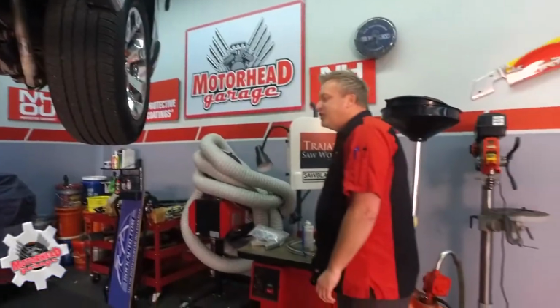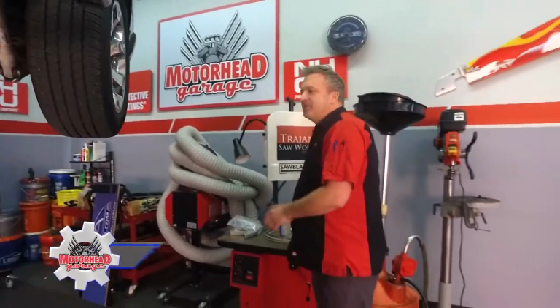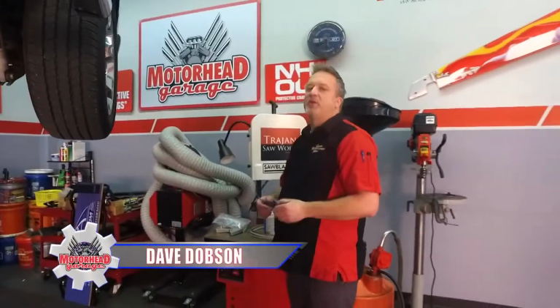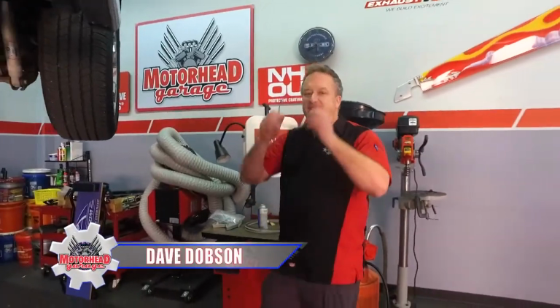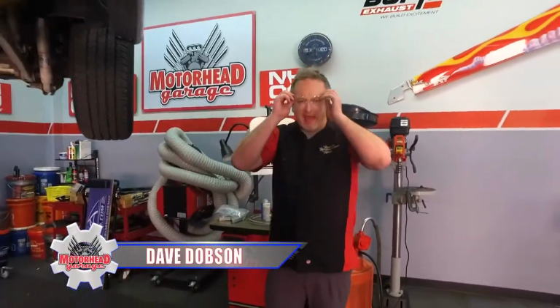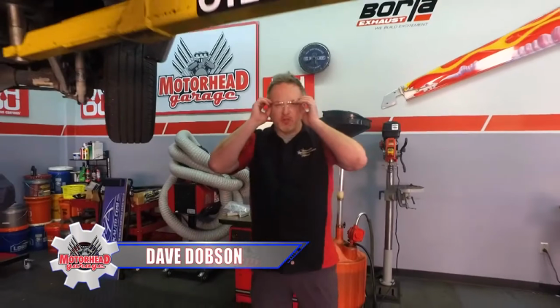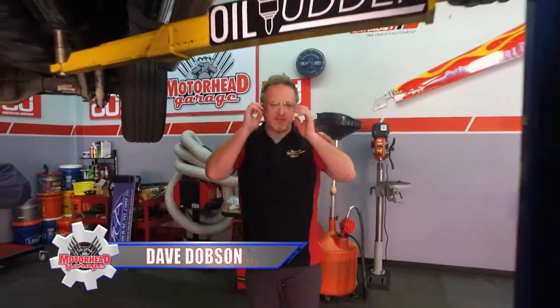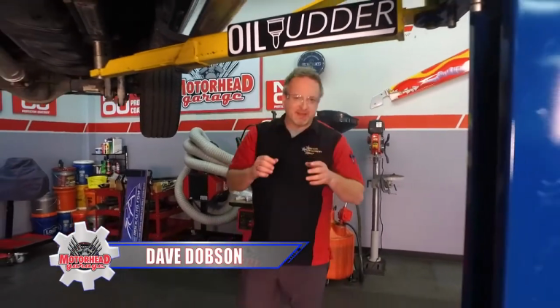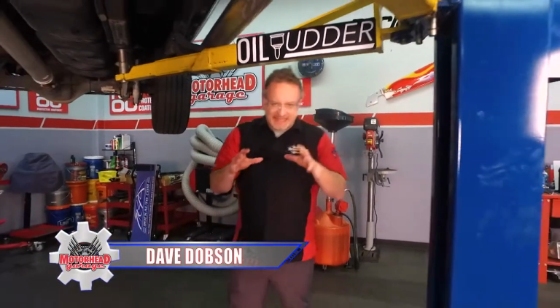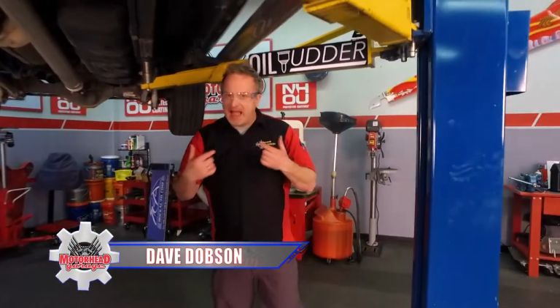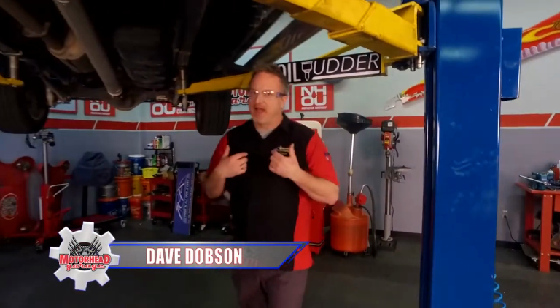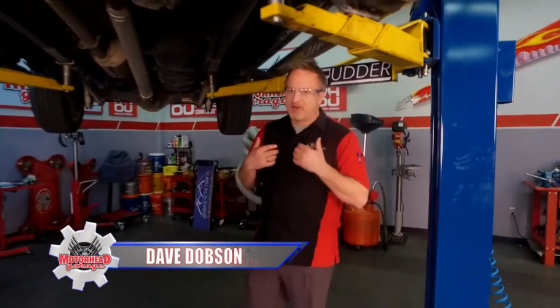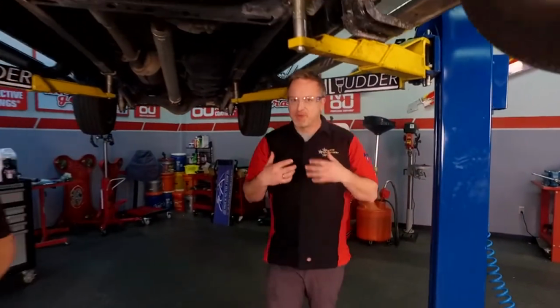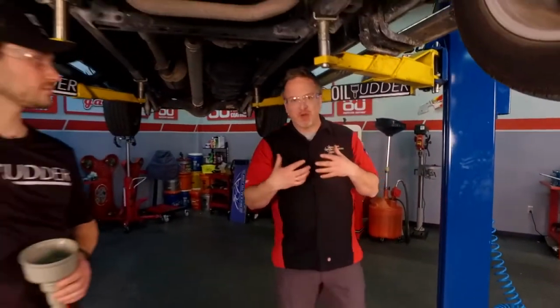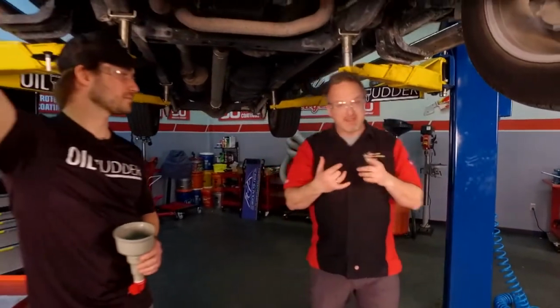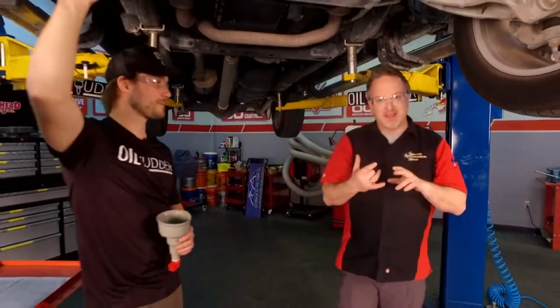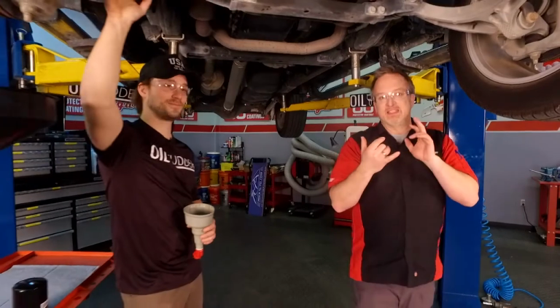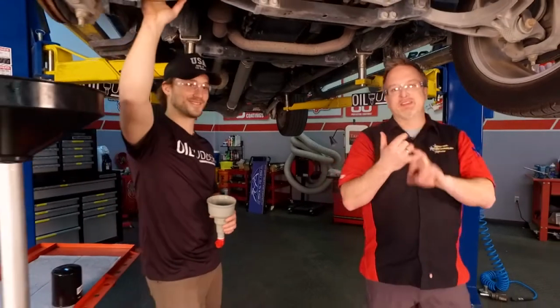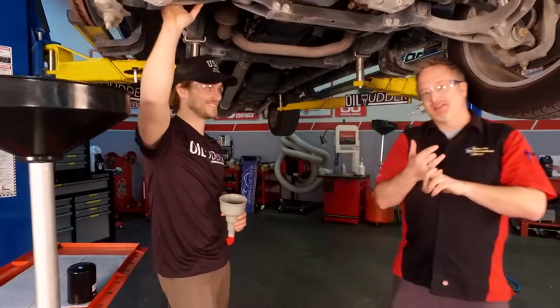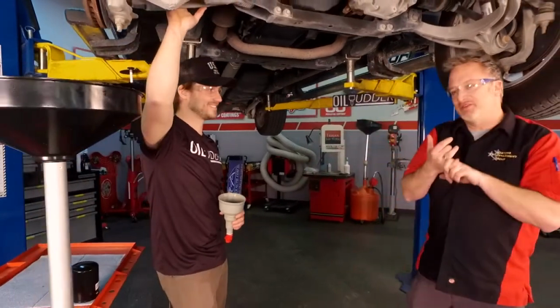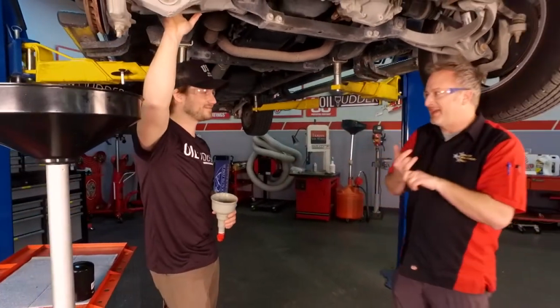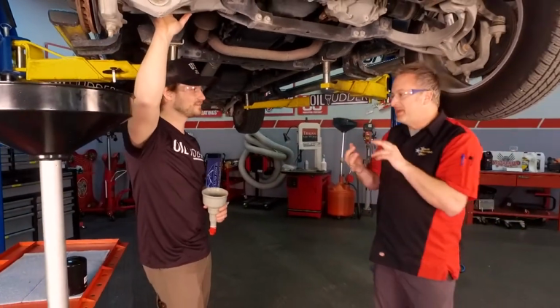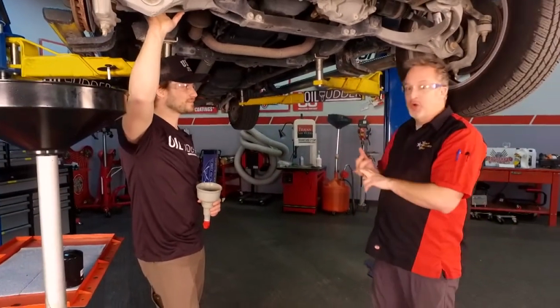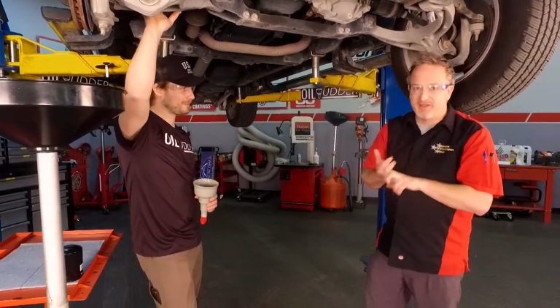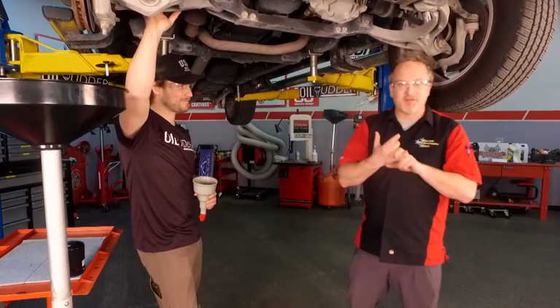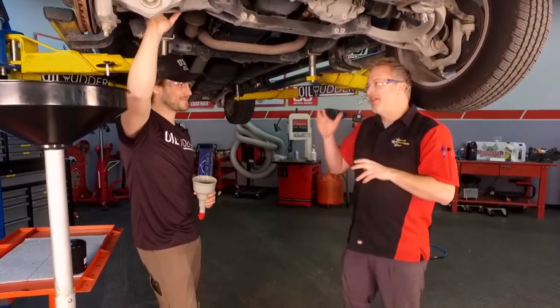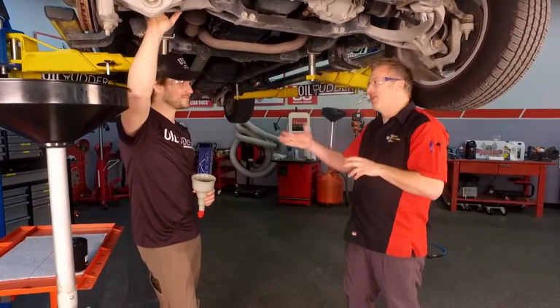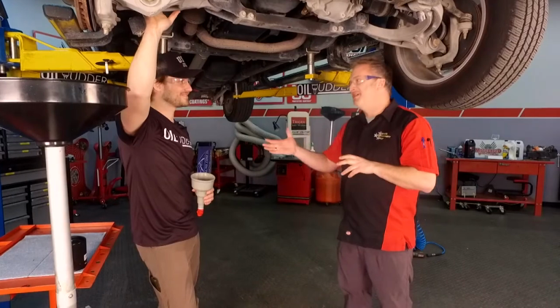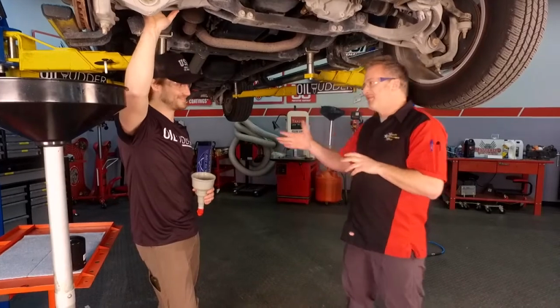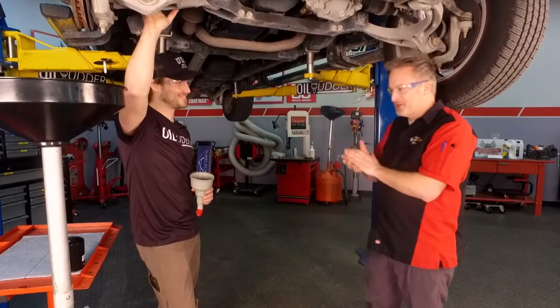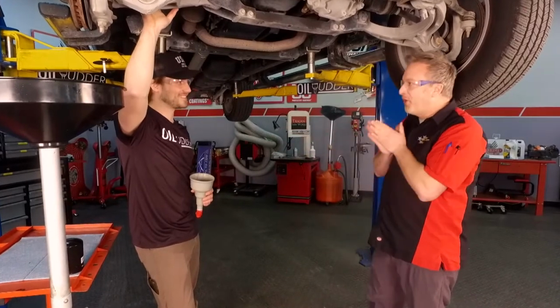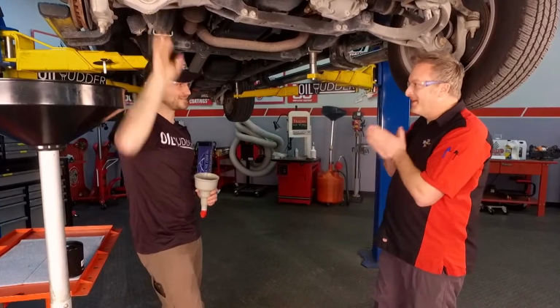Thanks for tuning in to Motorhead Garage presented by NHOU Protective Coatings. This is the 'I wish I'd have thought of that' portion of the program, because this is one of the simplest and coolest inventions I've ever seen. You have the best product name we have ever seen on the show — the Oil Udder.